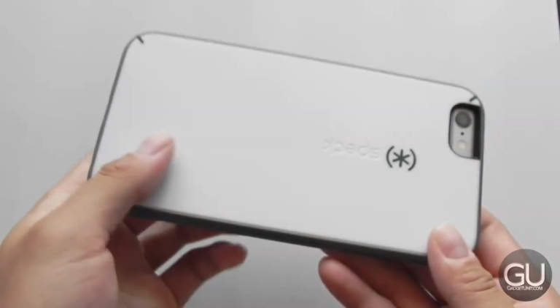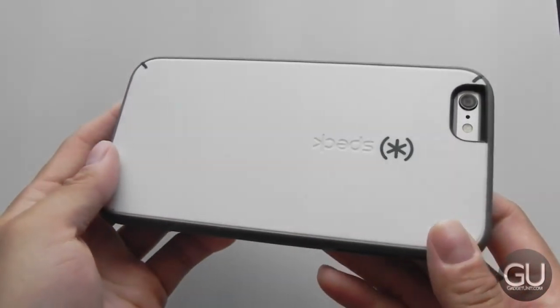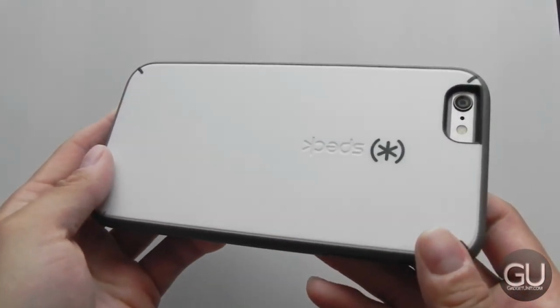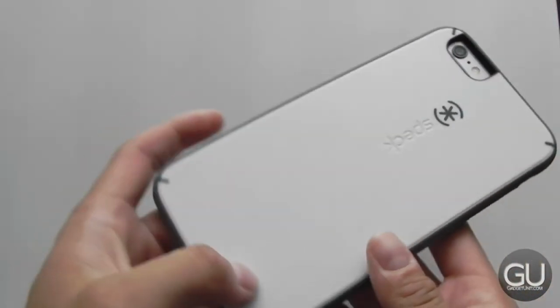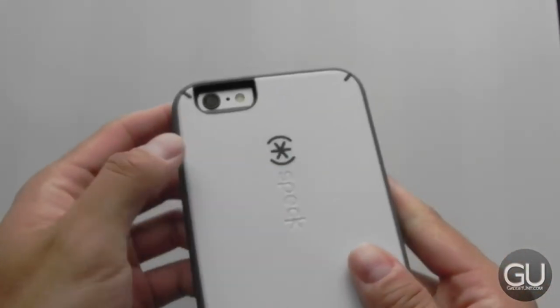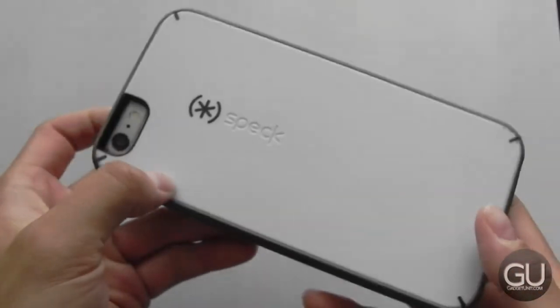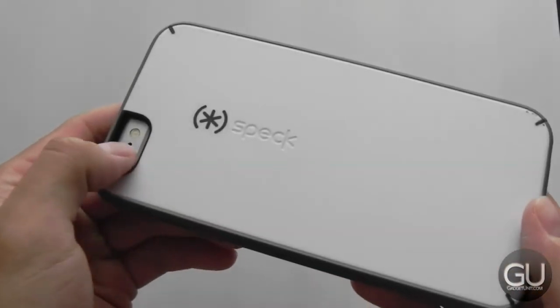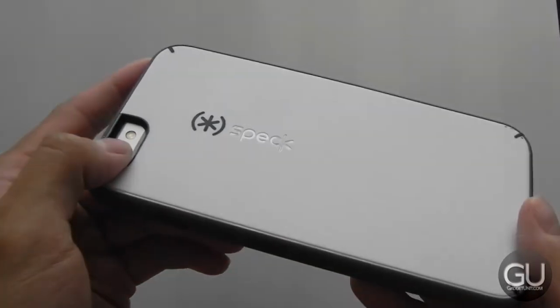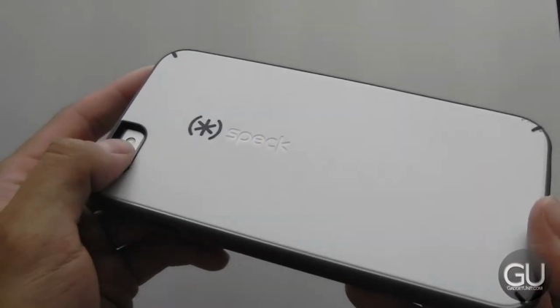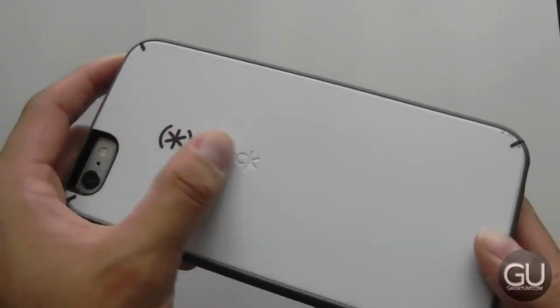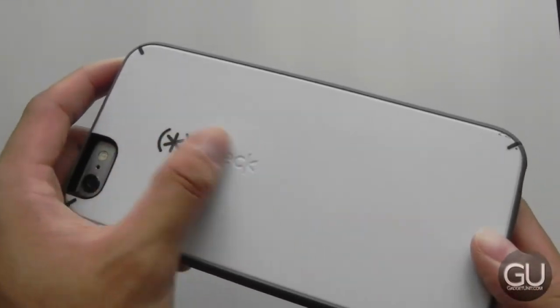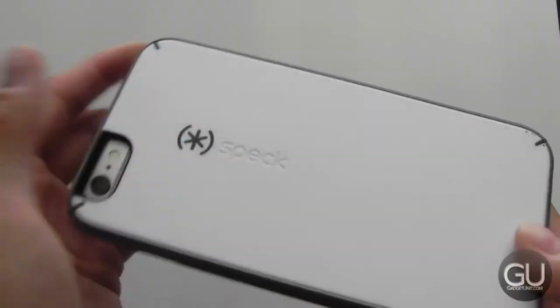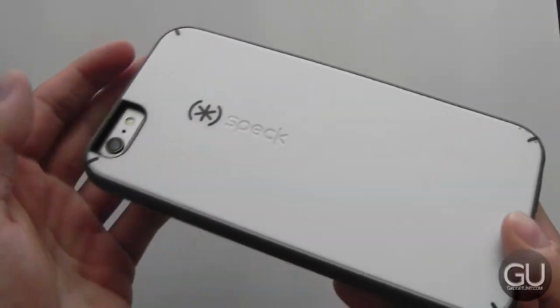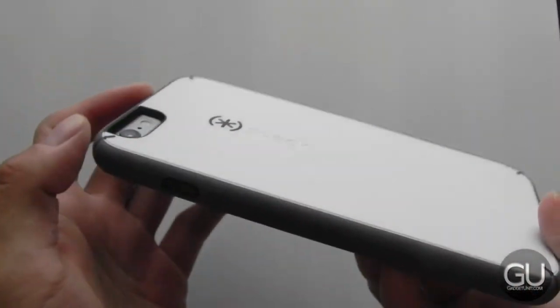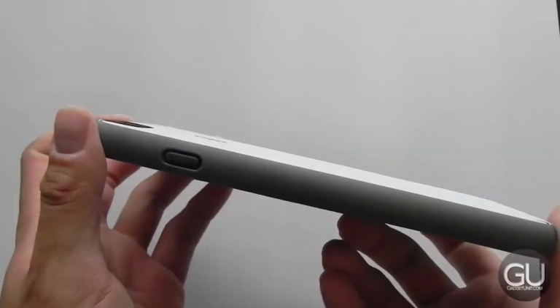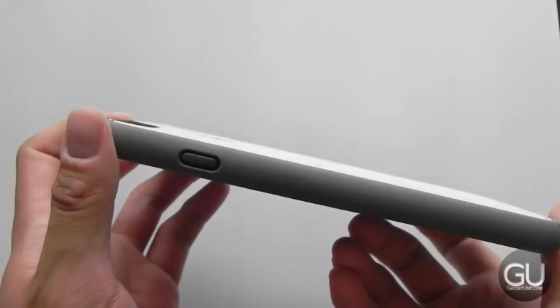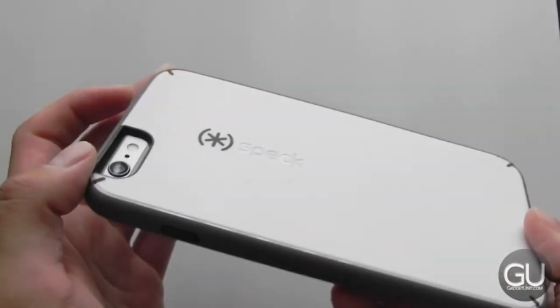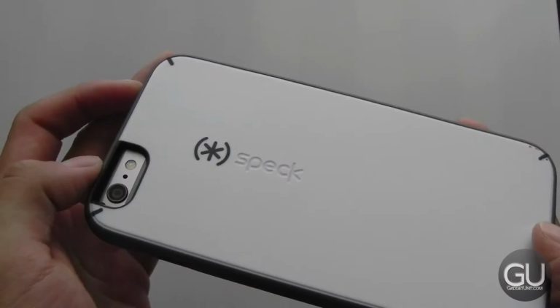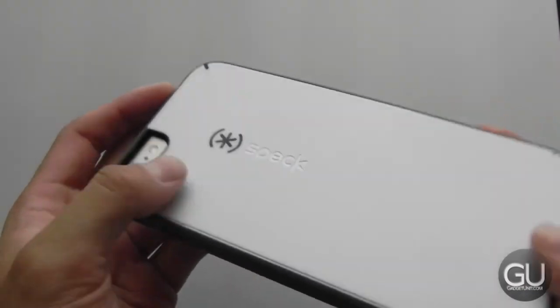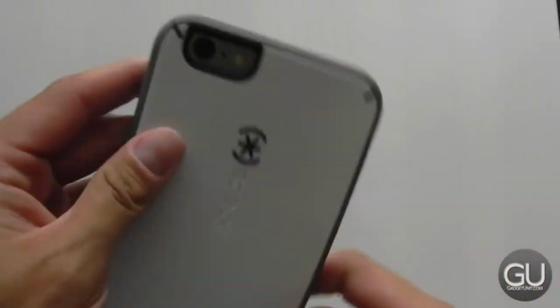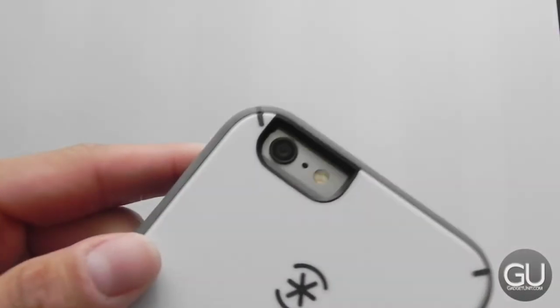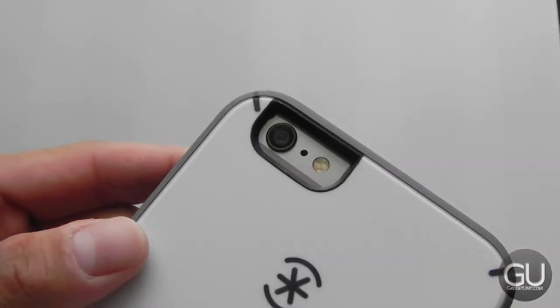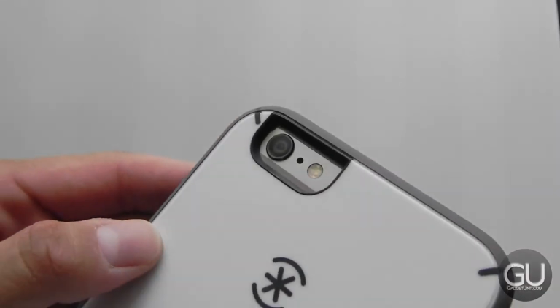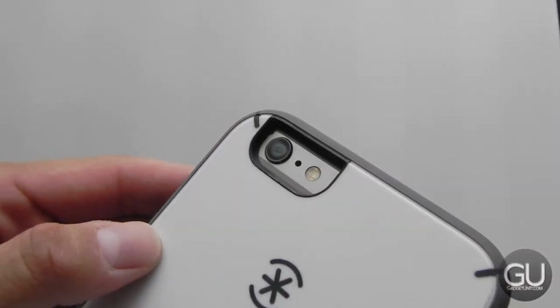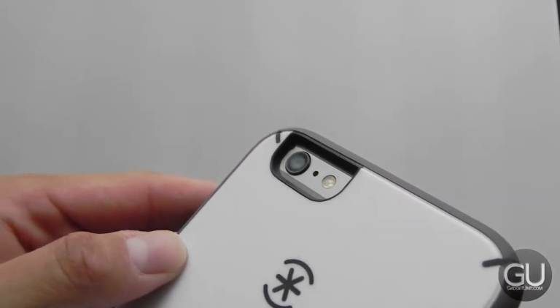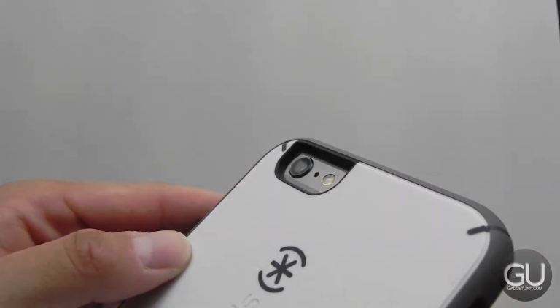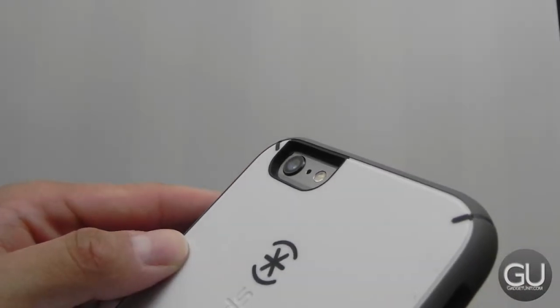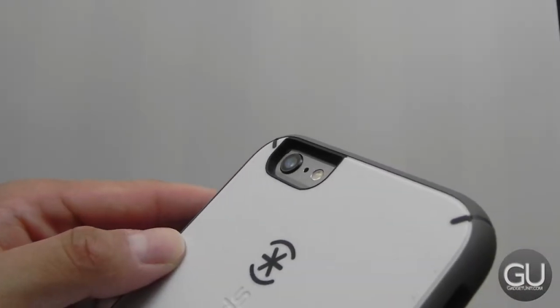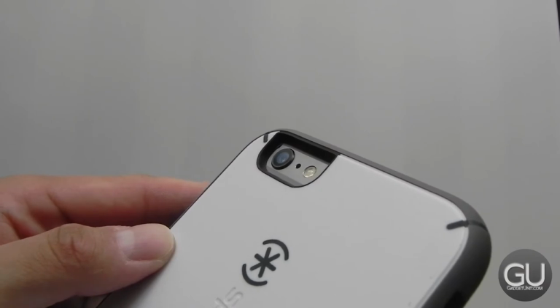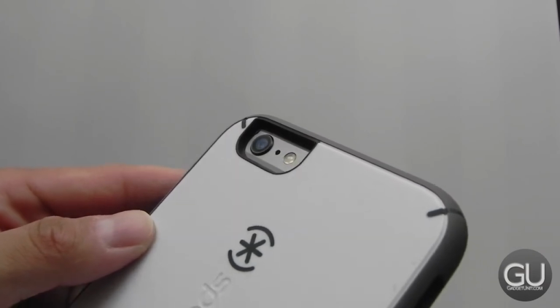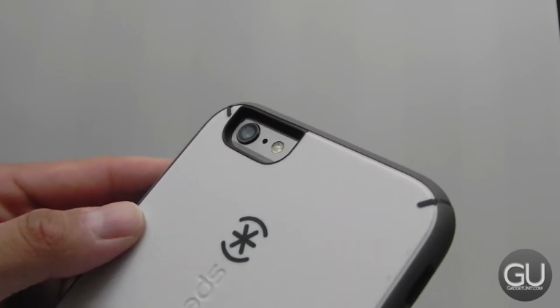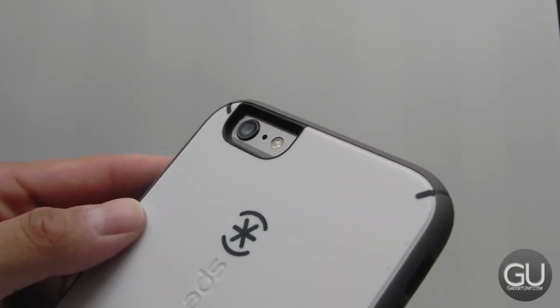Along the back, here's what that looks like. We do just have minor Speck branding right here — I don't think it's really detrimental to the overall design whatsoever. And here is the camera cutout. It is black lined. I haven't had any issues with the flash, so that is nice.